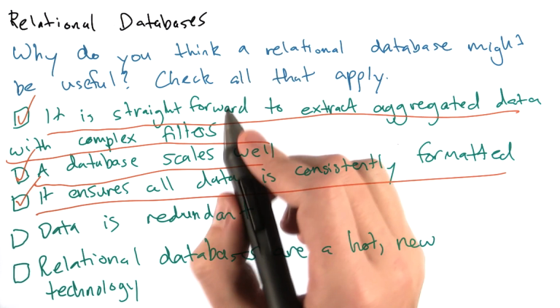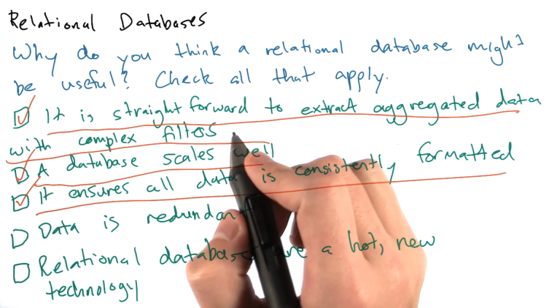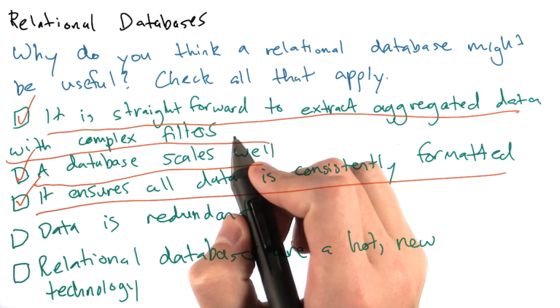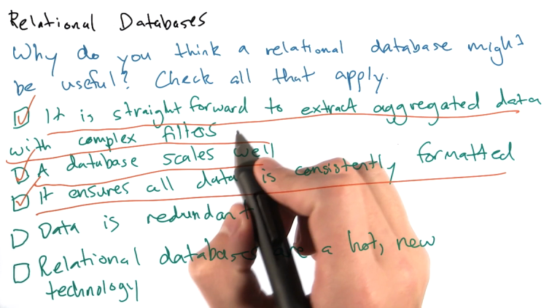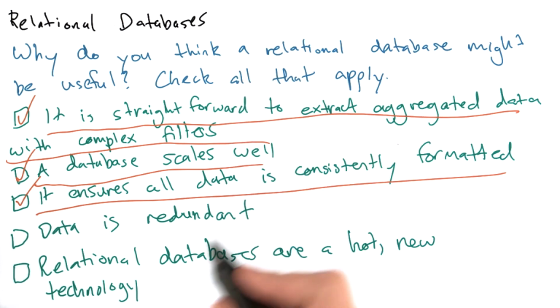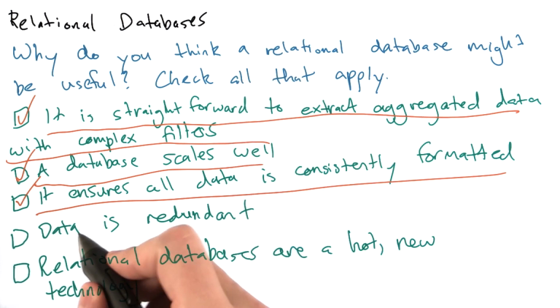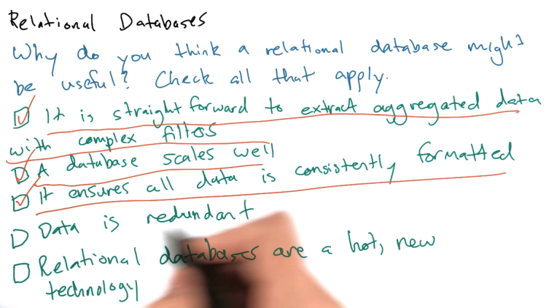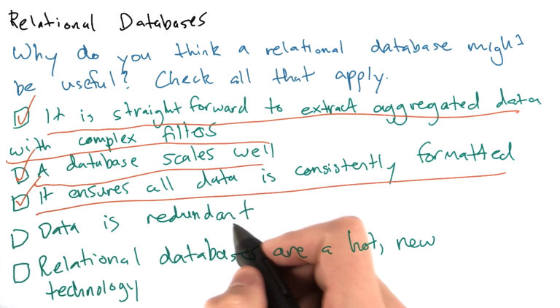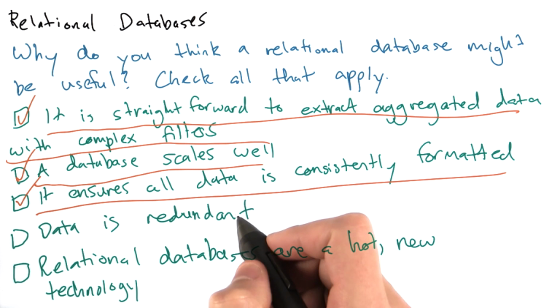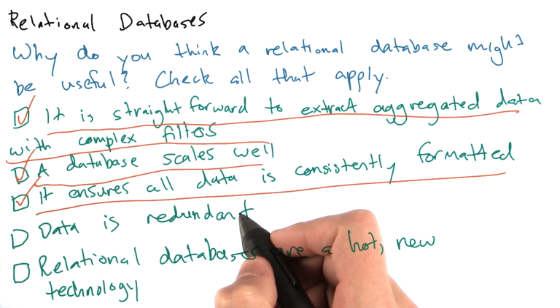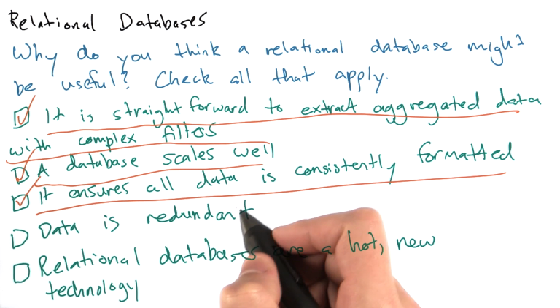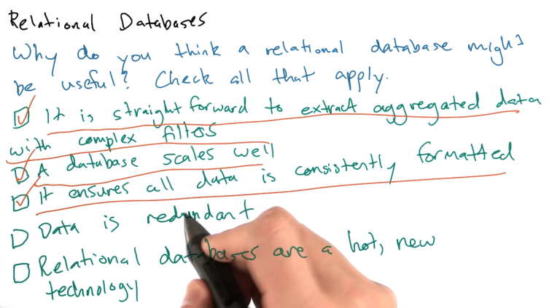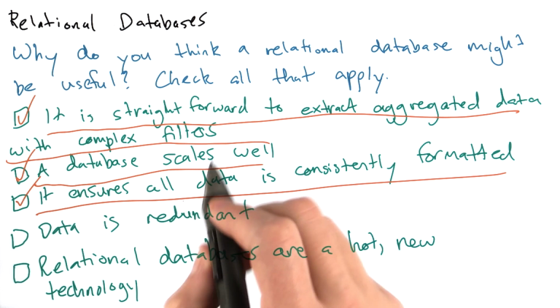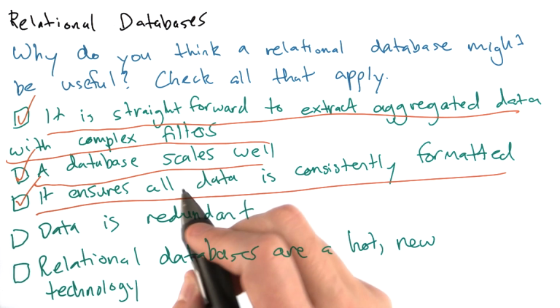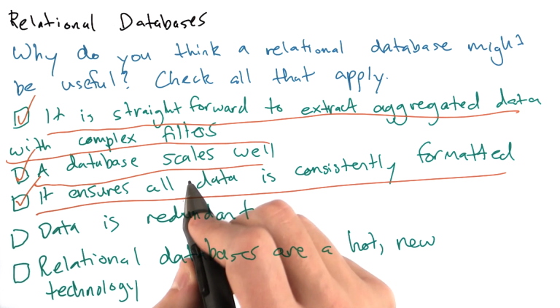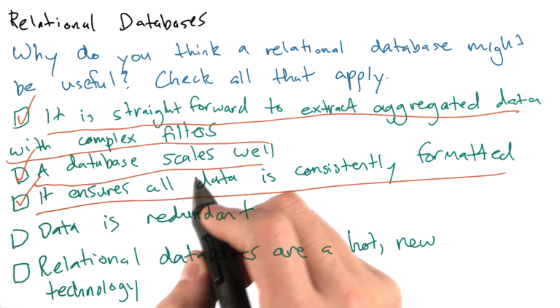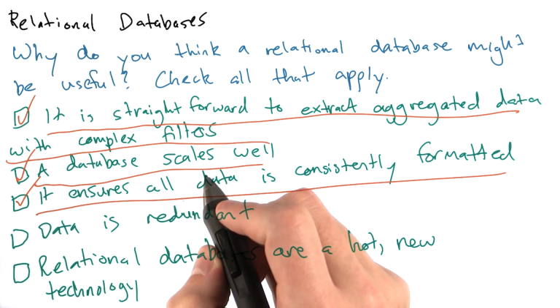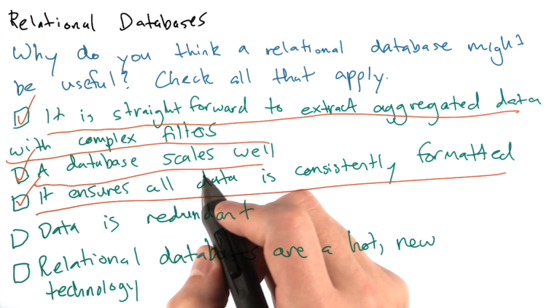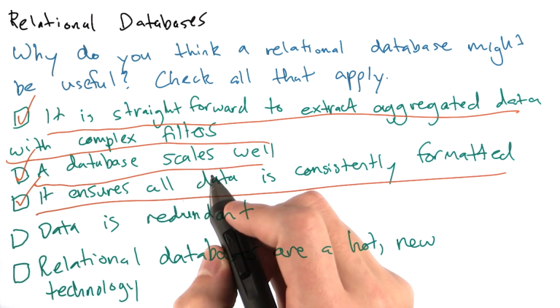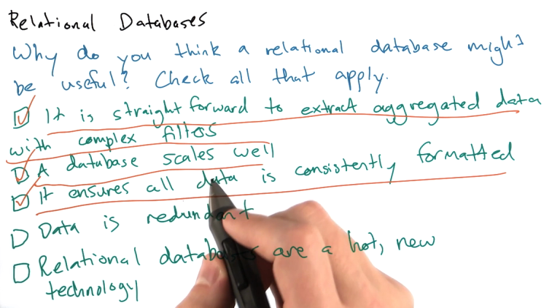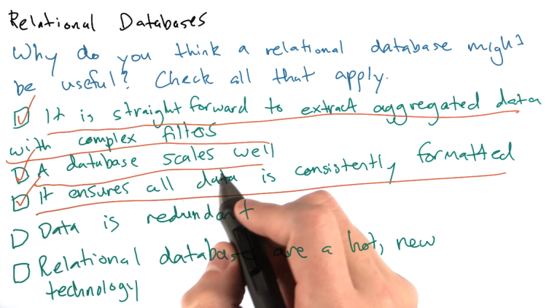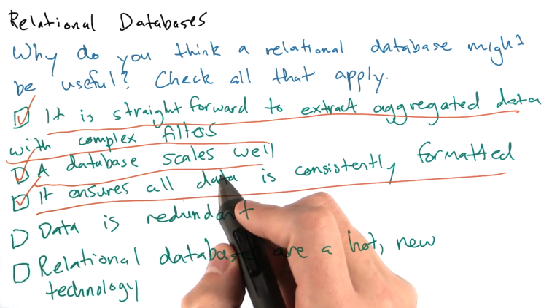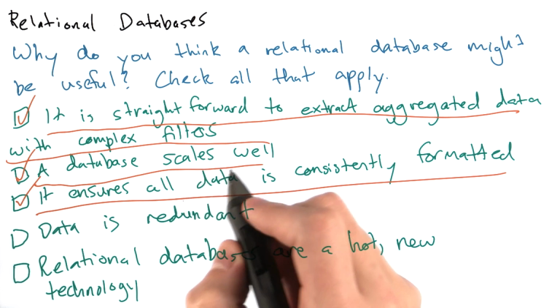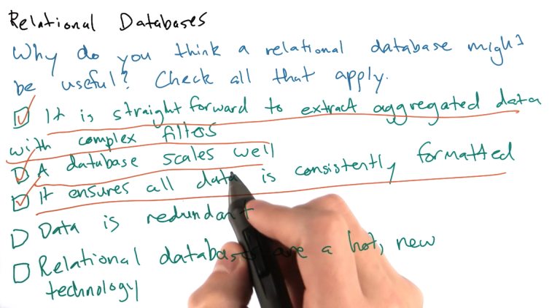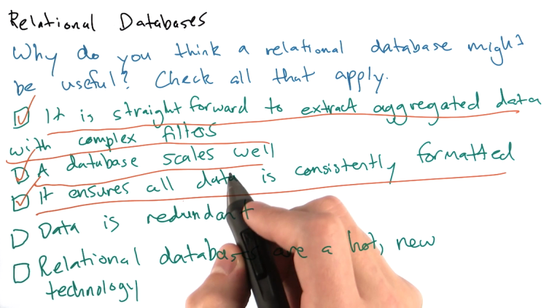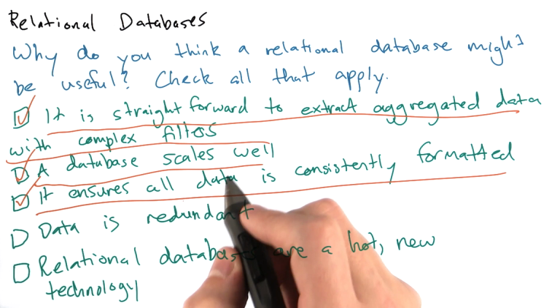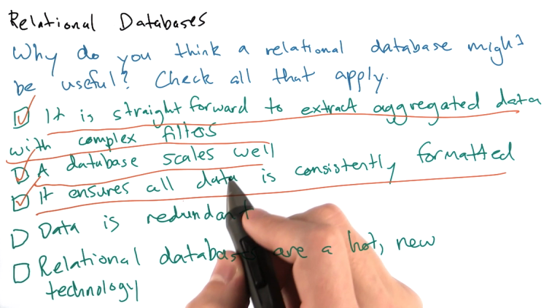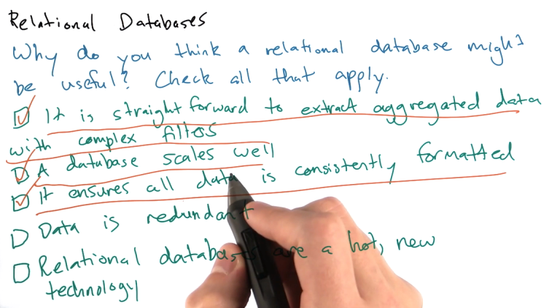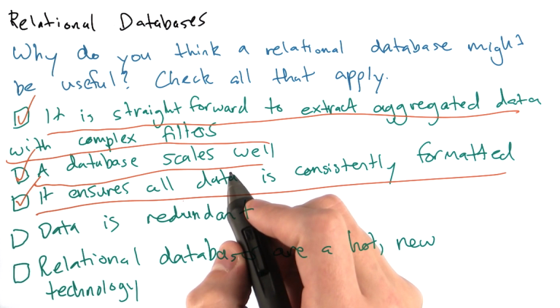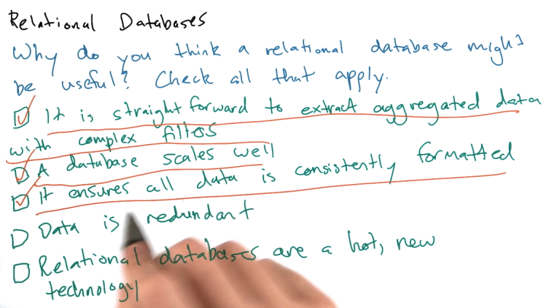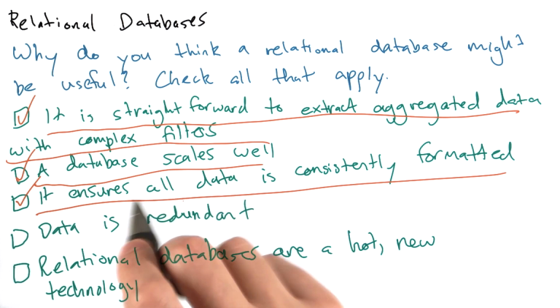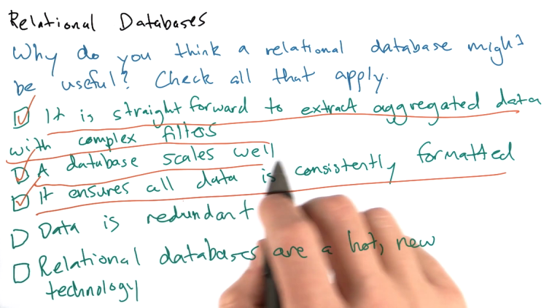Relational databases are built to have as little redundancy as possible. That way, if we want to update a value, we only need to do it in one place, and we can ensure that our data remains consistent throughout the entire database.